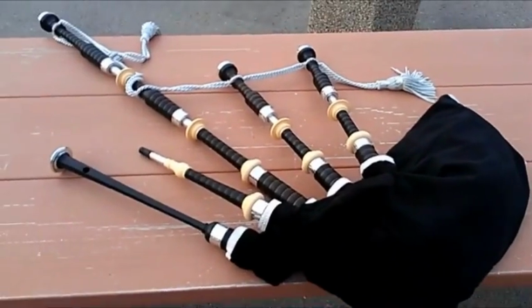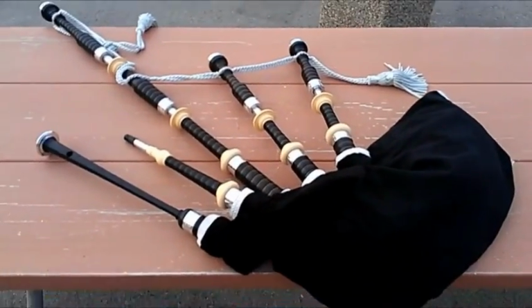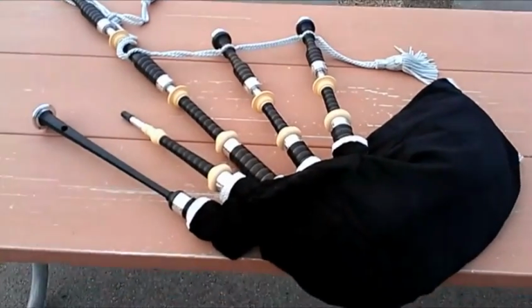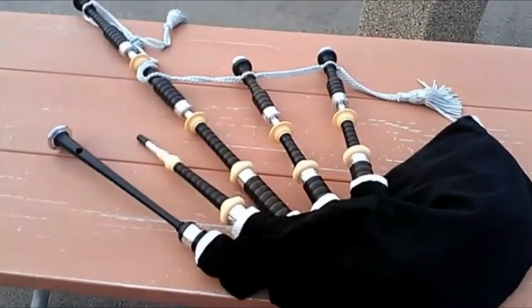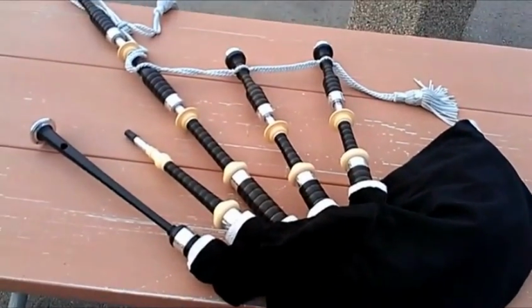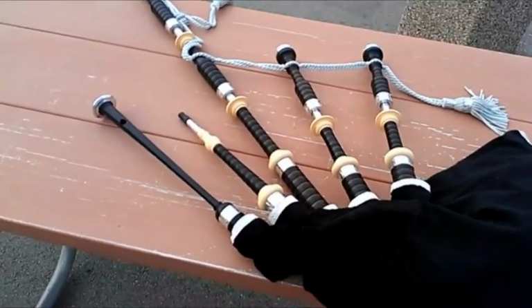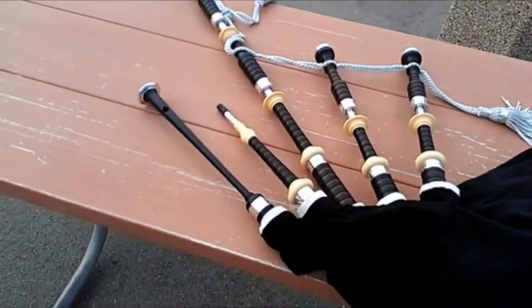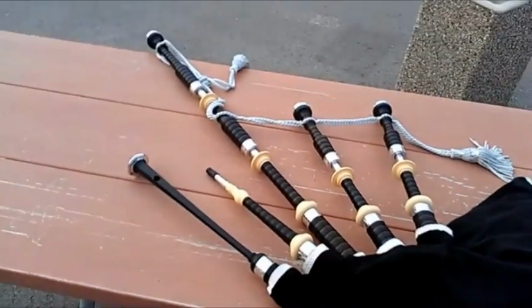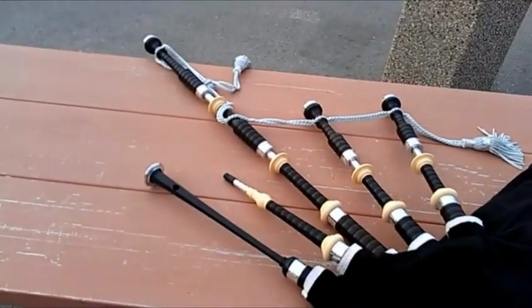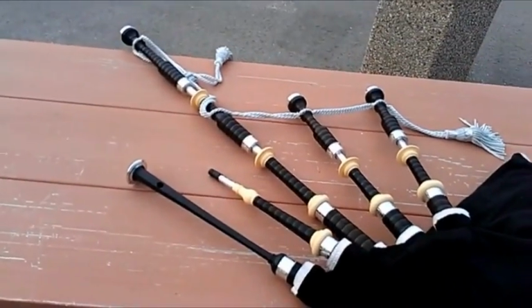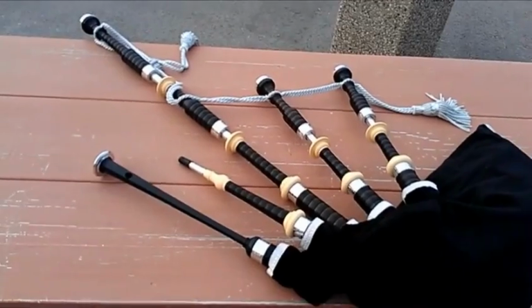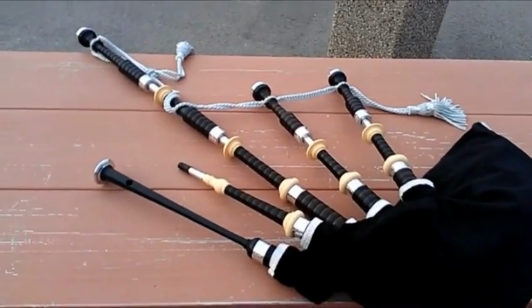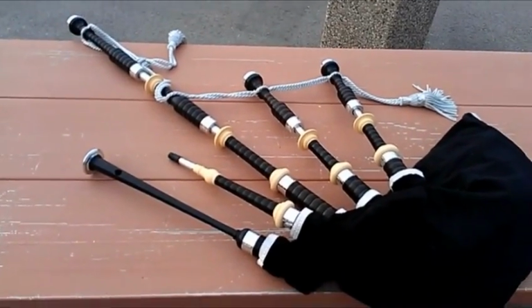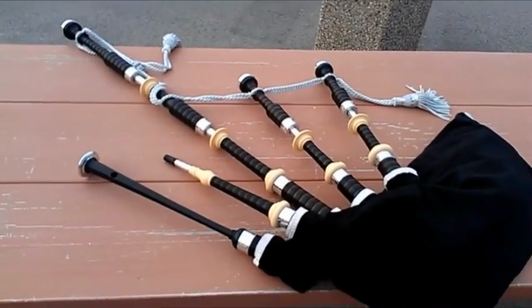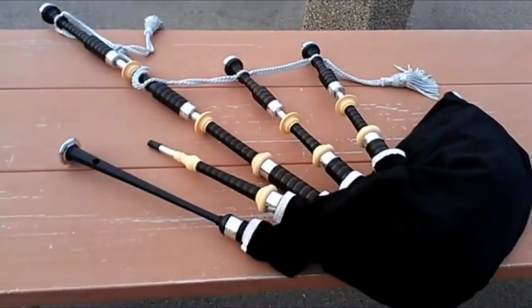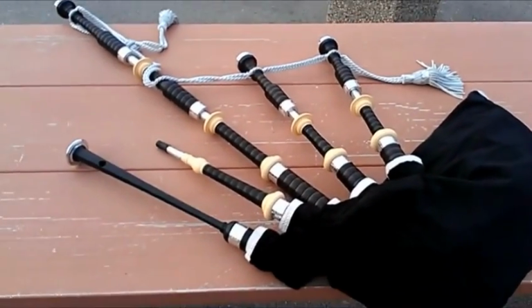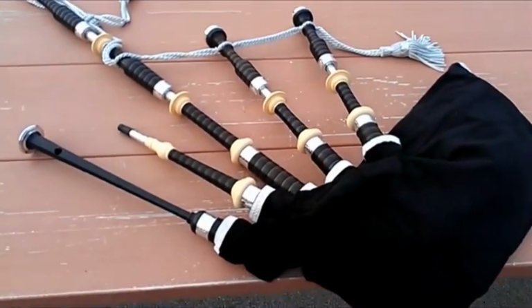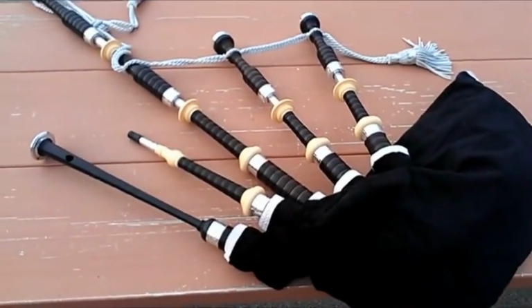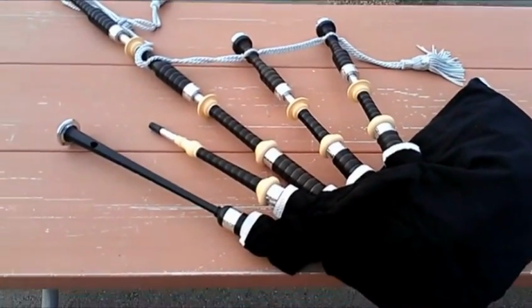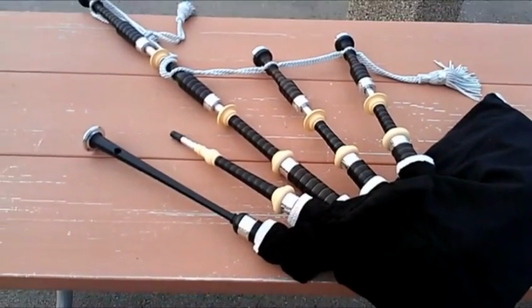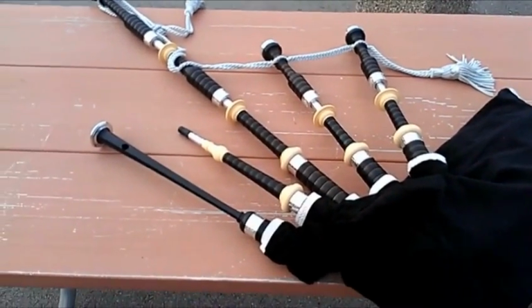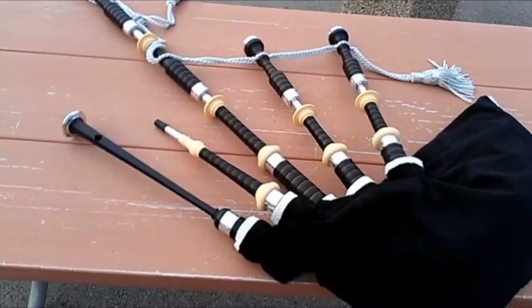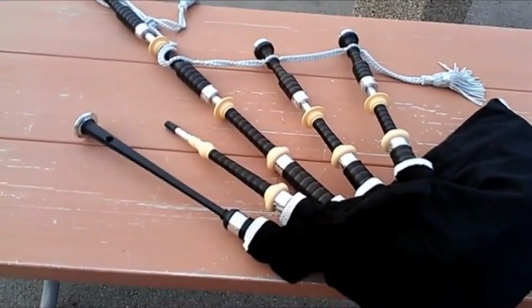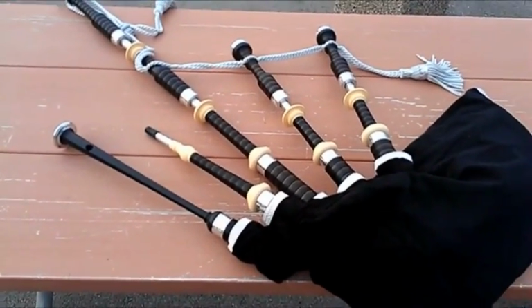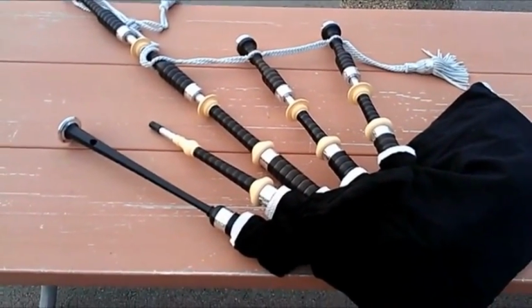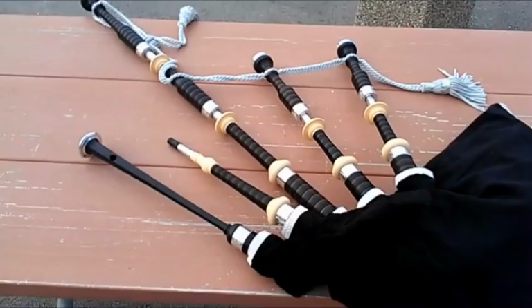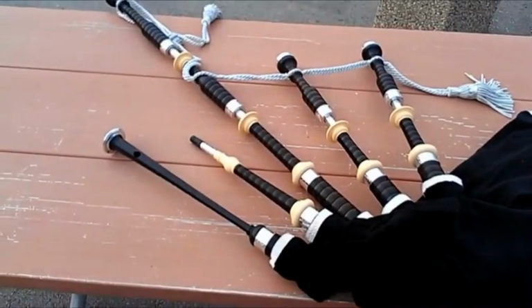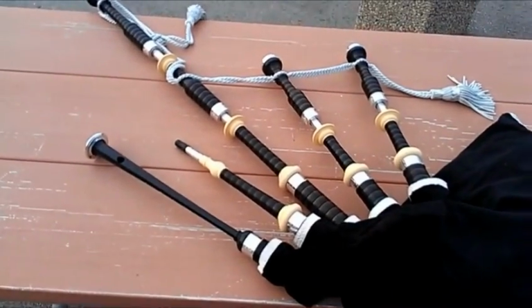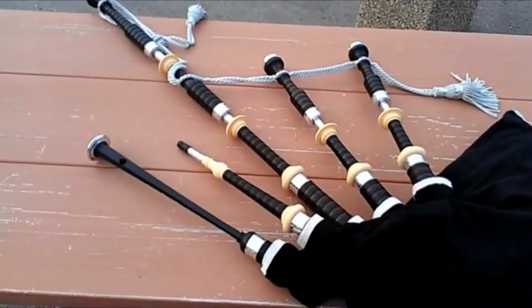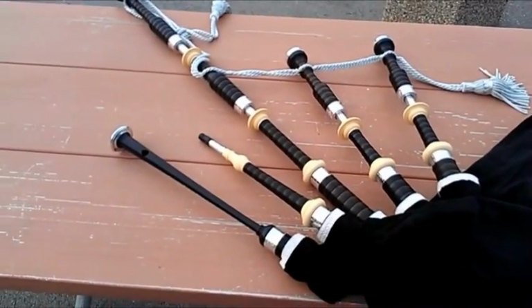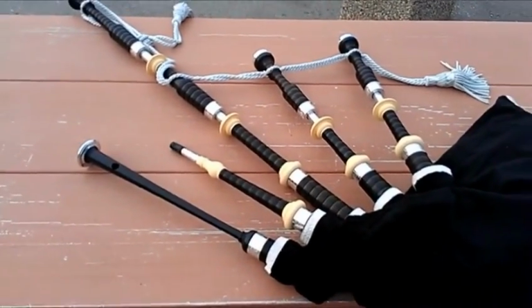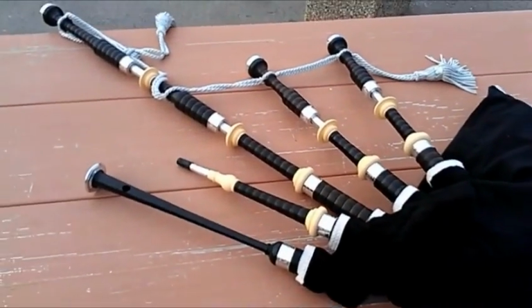Okay, so here's the new set. They are made by the McCallum Company over in Scotland and just got shipped over to me about a month ago. I'm really, really excited about these.